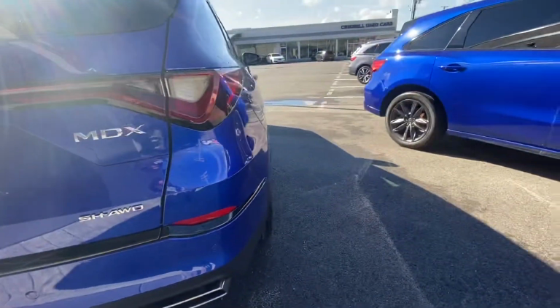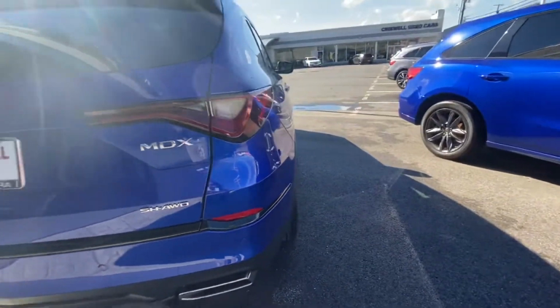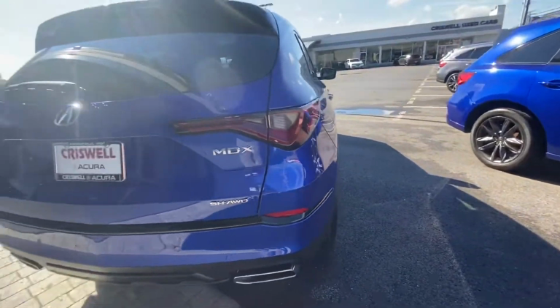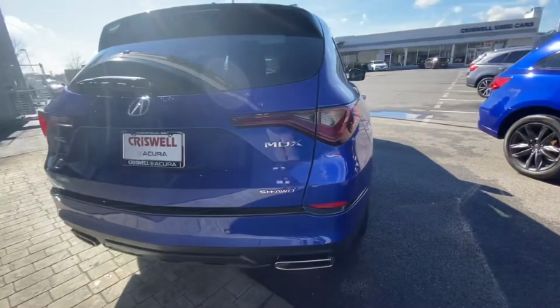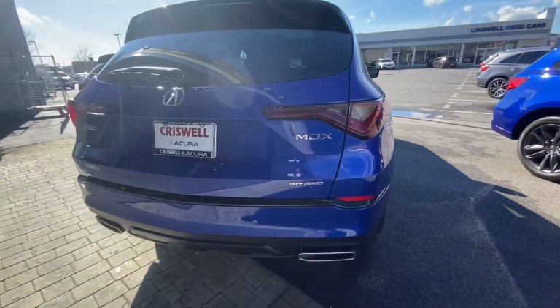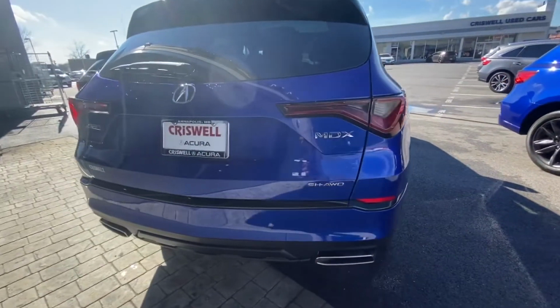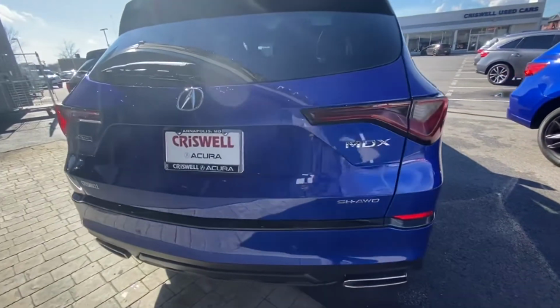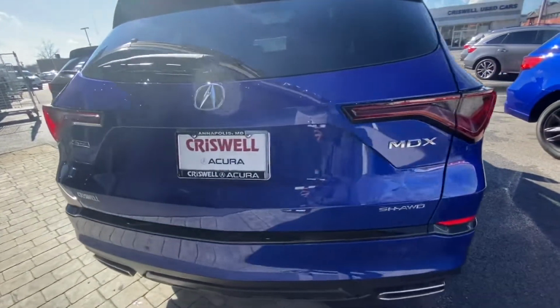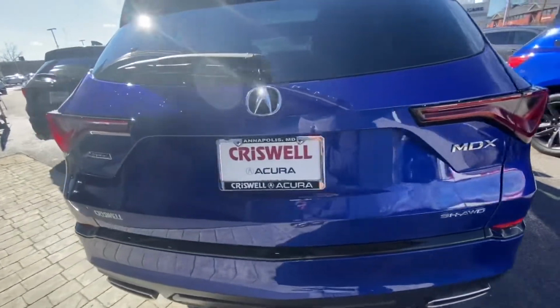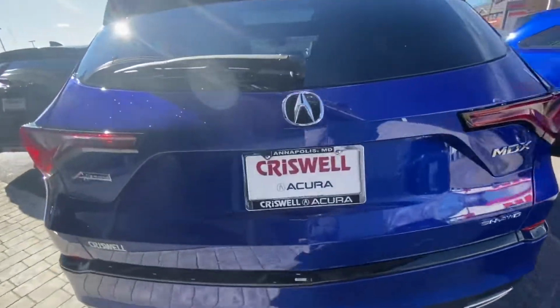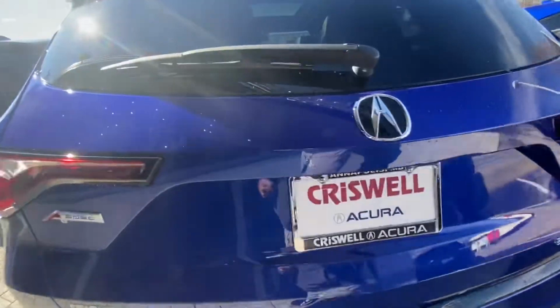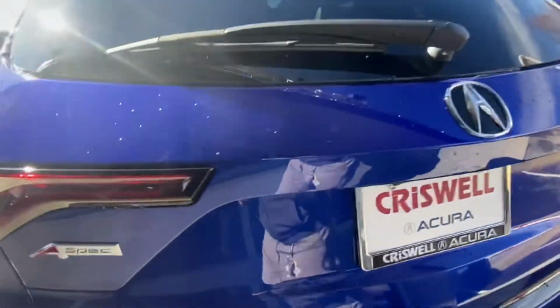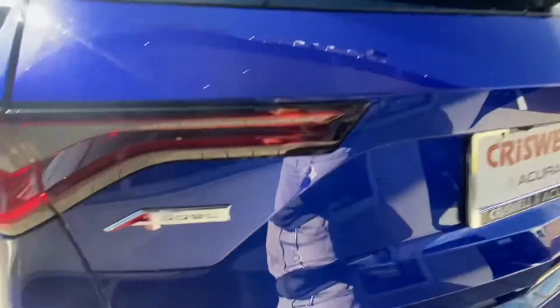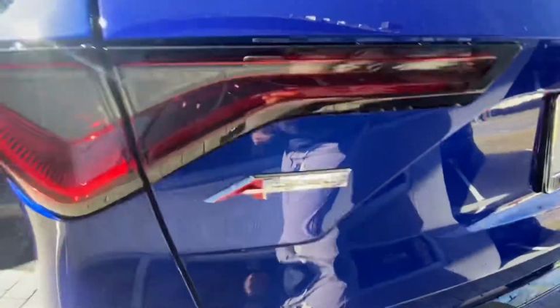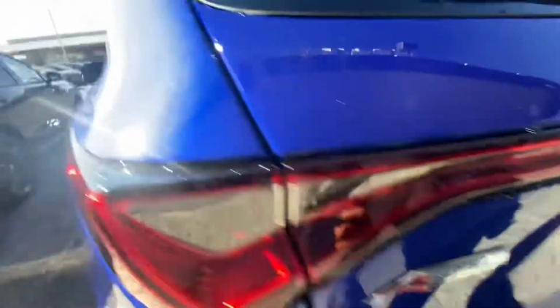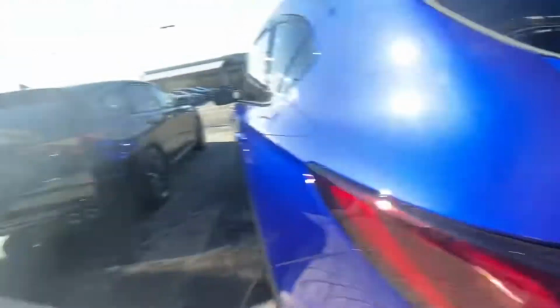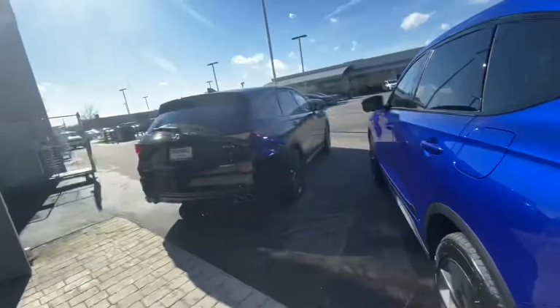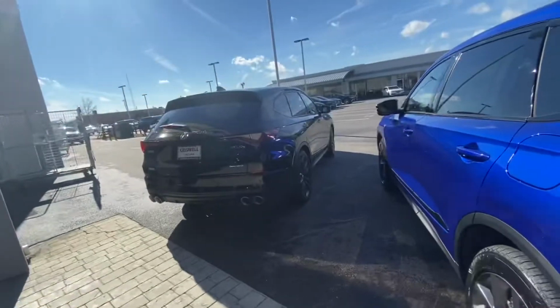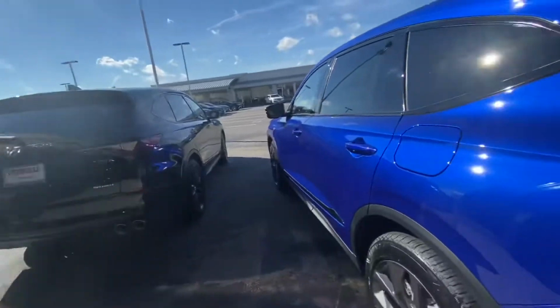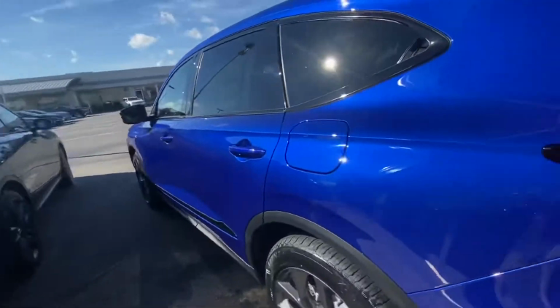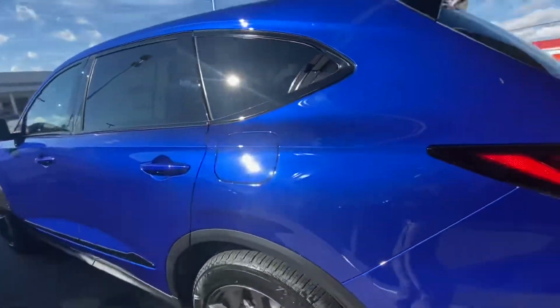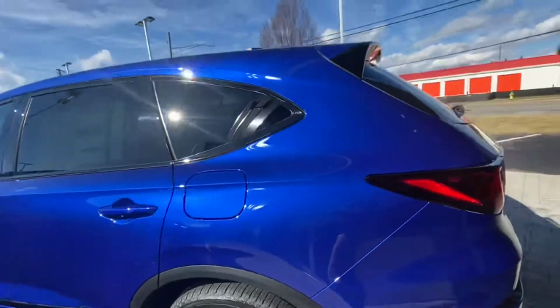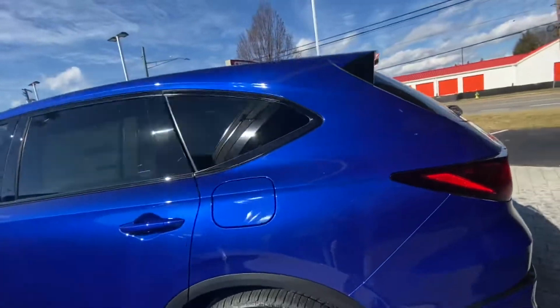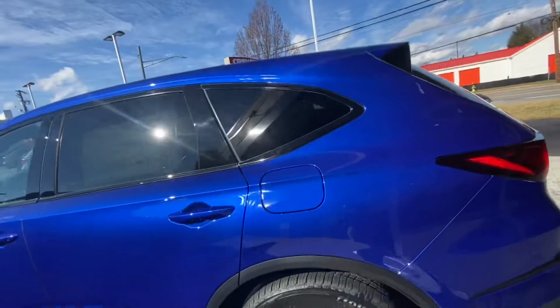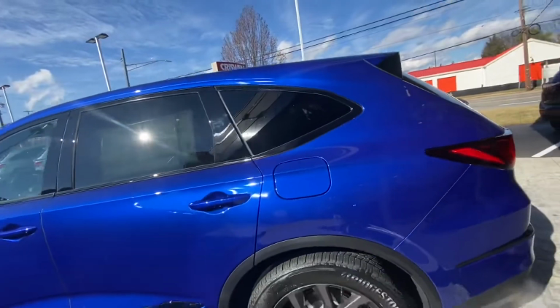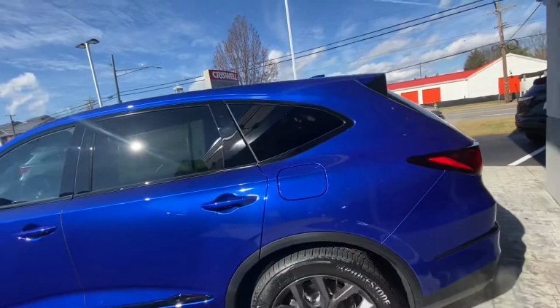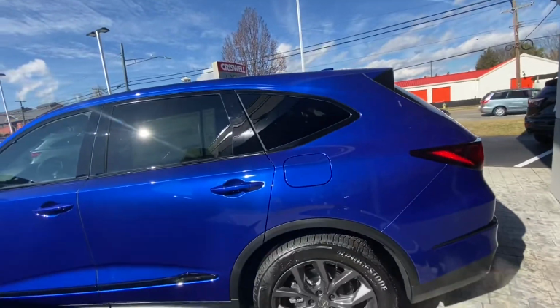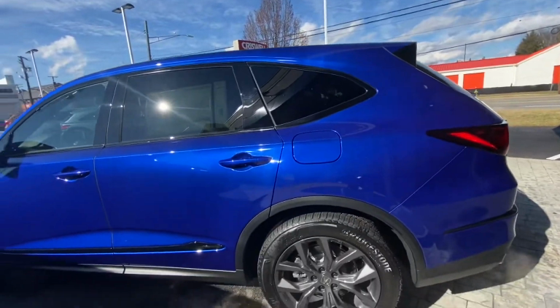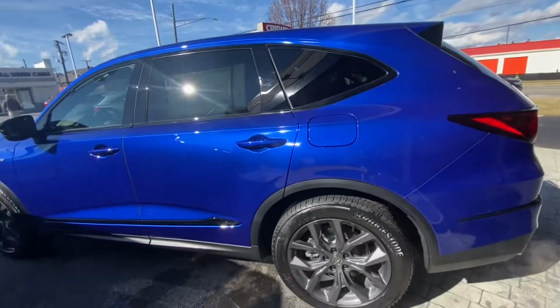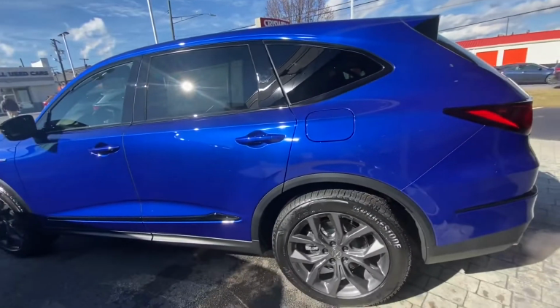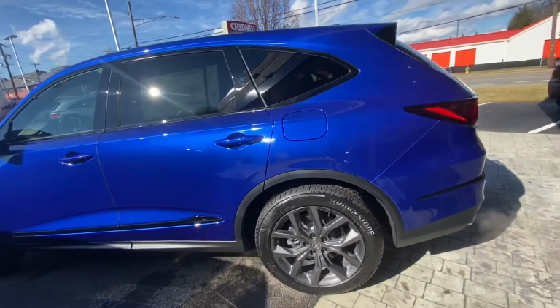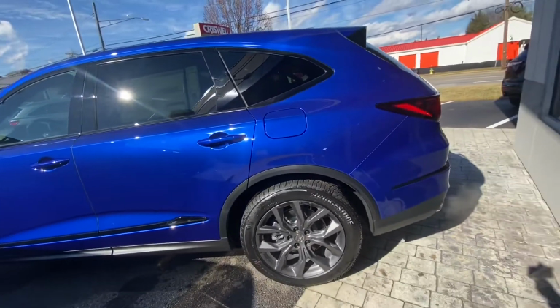This black strip that goes across the back and side of the bumper would all be chrome otherwise if you didn't get the A-Spec or Type S. You can do a package where you can black those things out no matter what trim you get, but it is optimal.